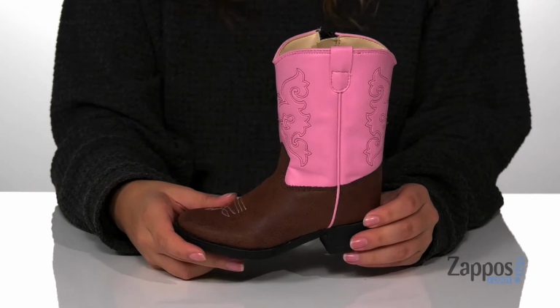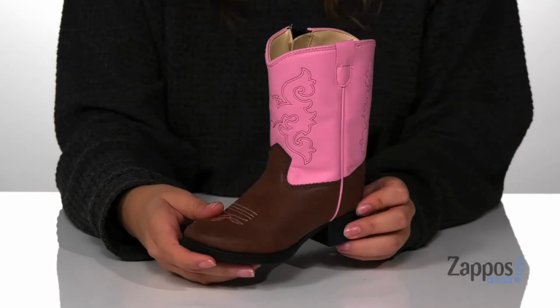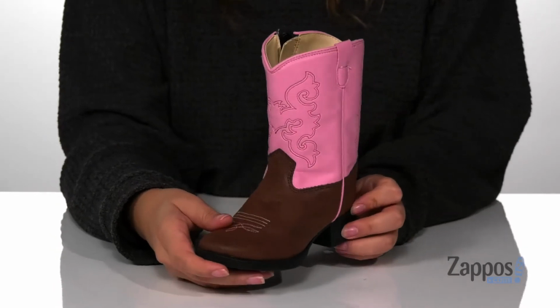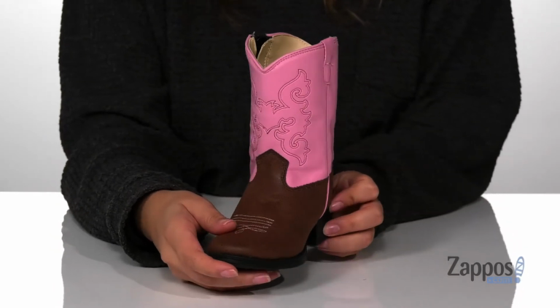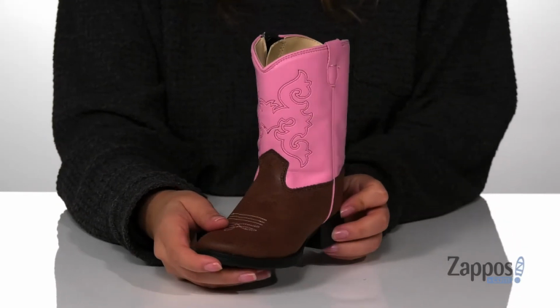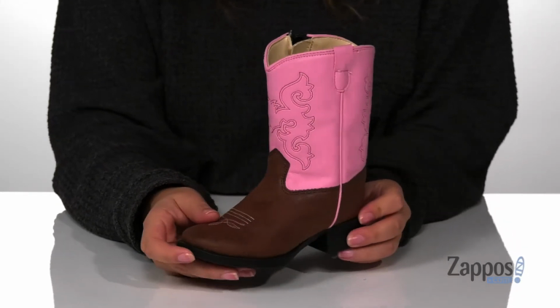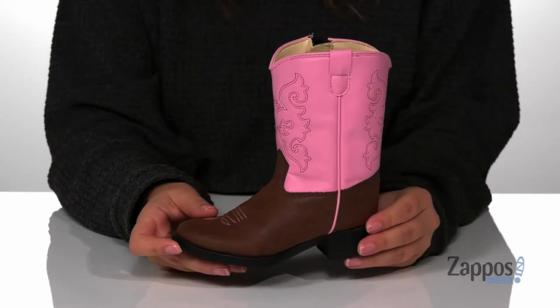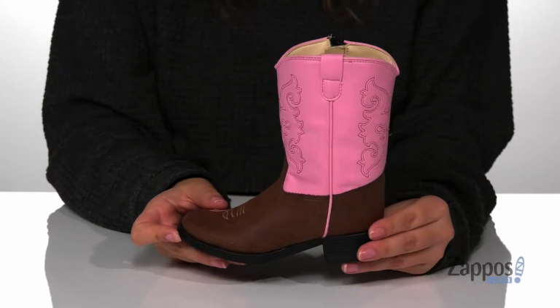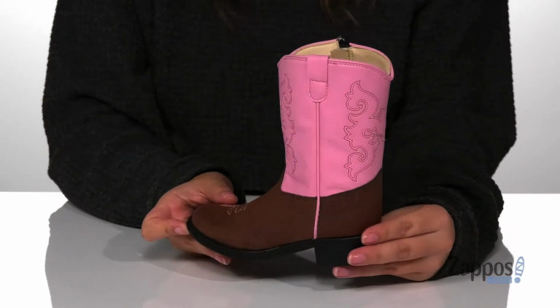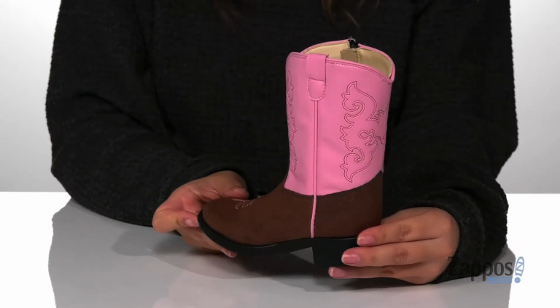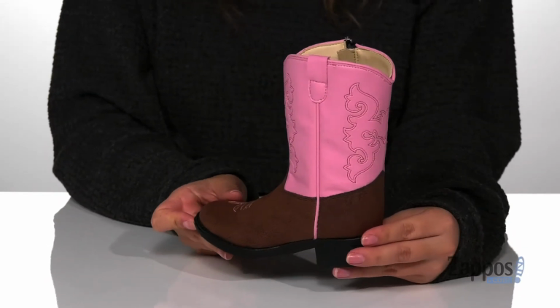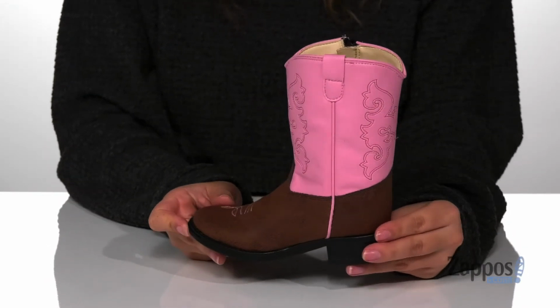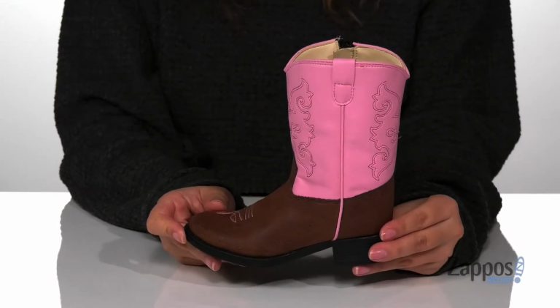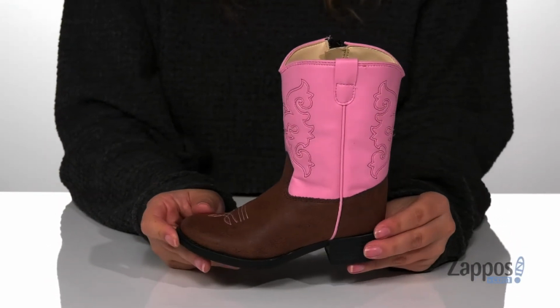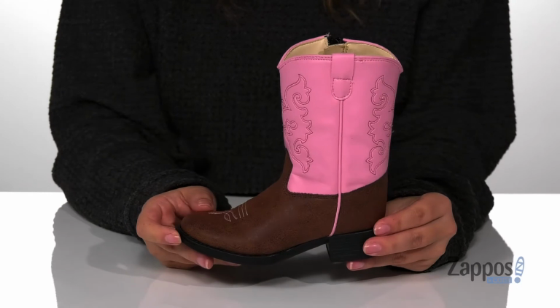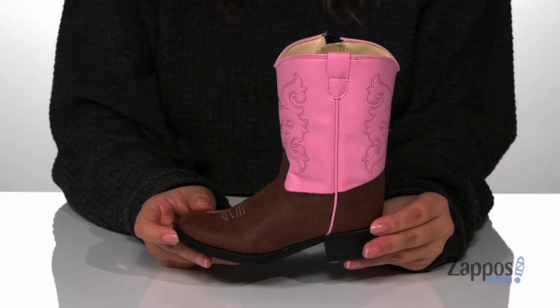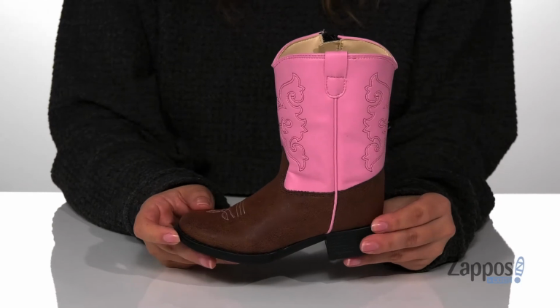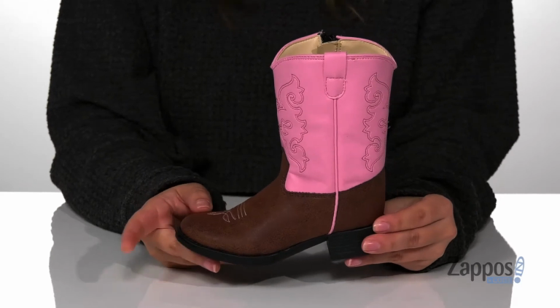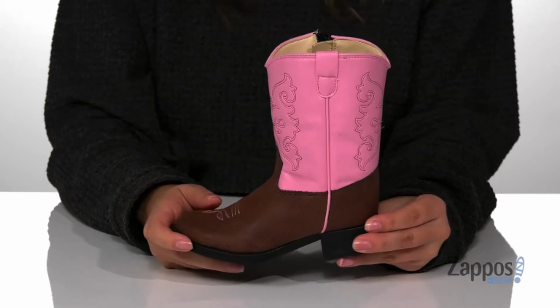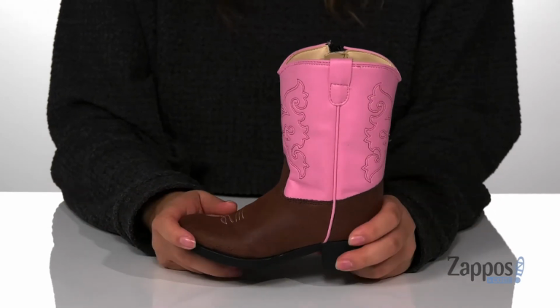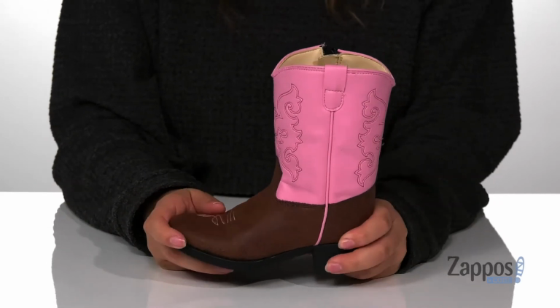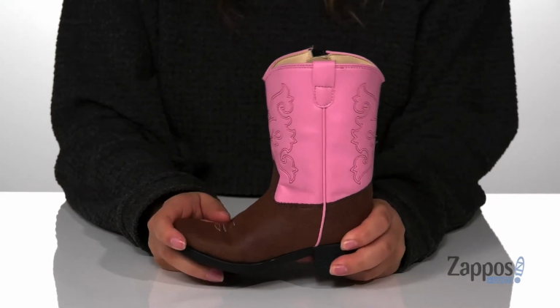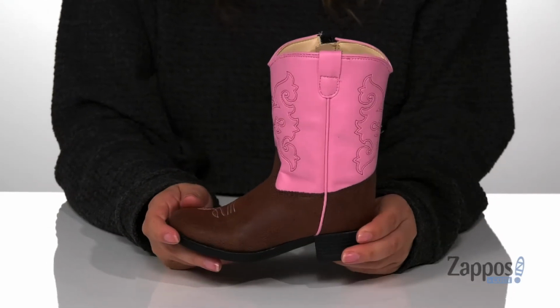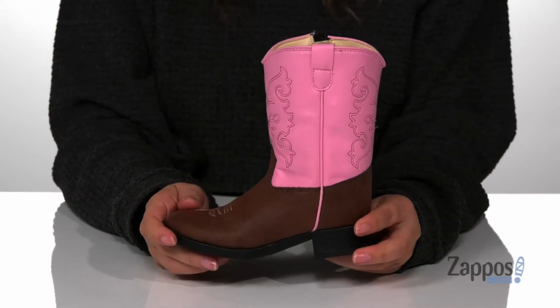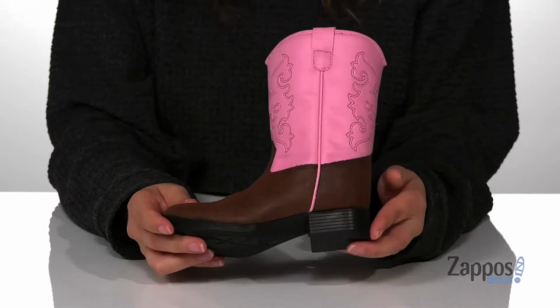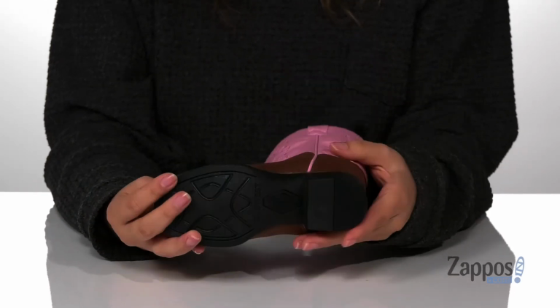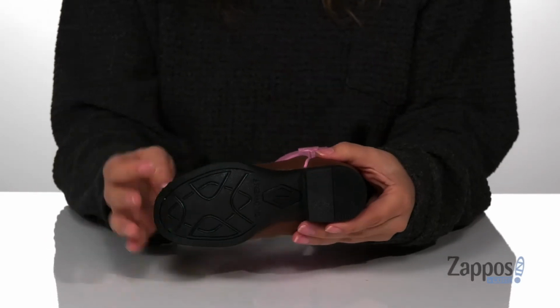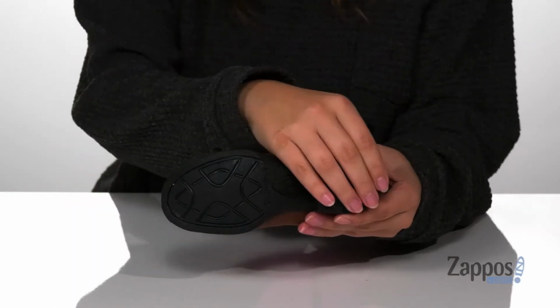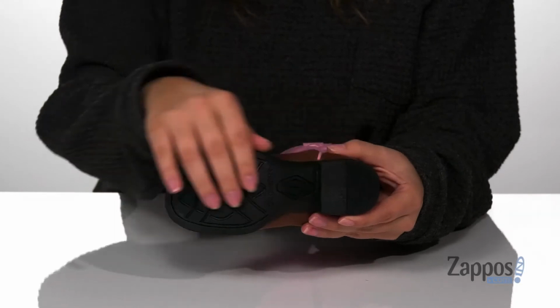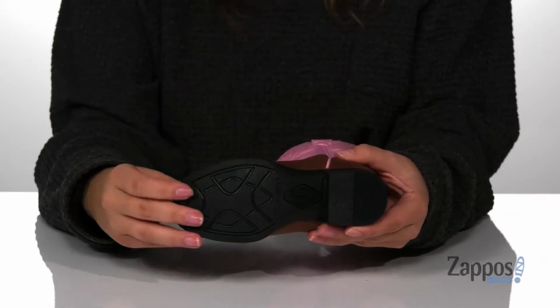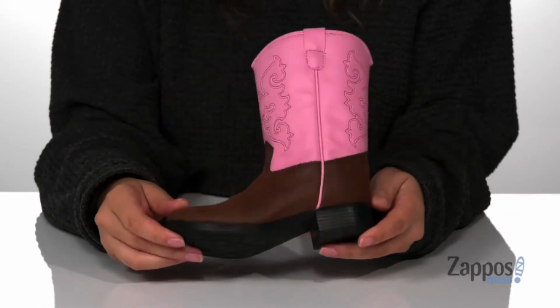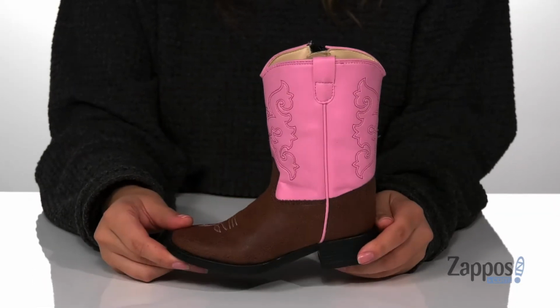I absolutely love these boots and I think they are so cute. I would pair these with some blue jeans and a pink top. That midsole is flexible so your kids can step with ease, and underneath is a textured outsole for traction.